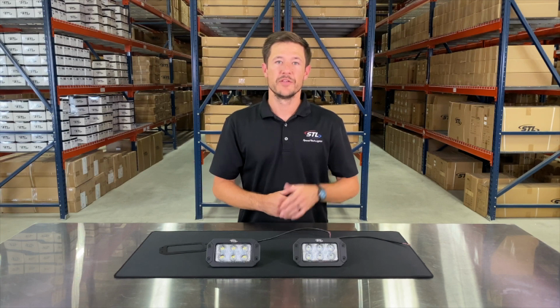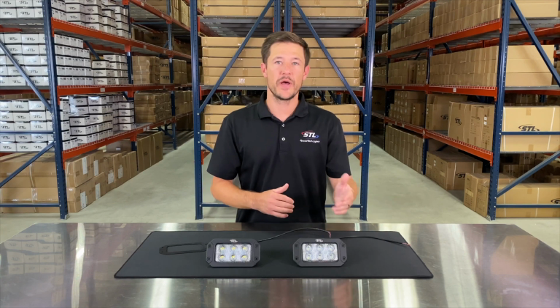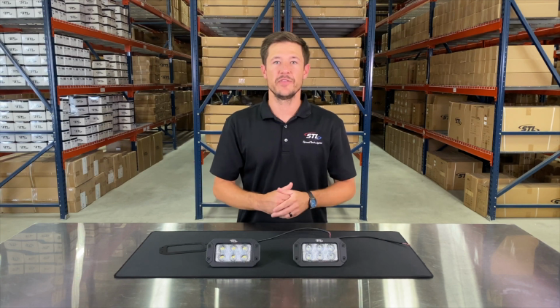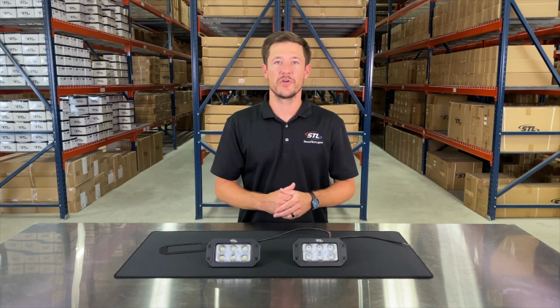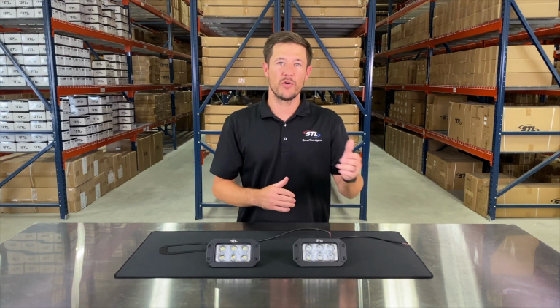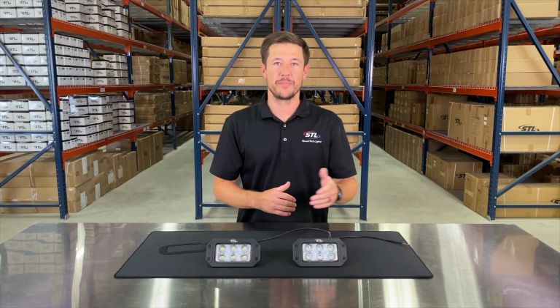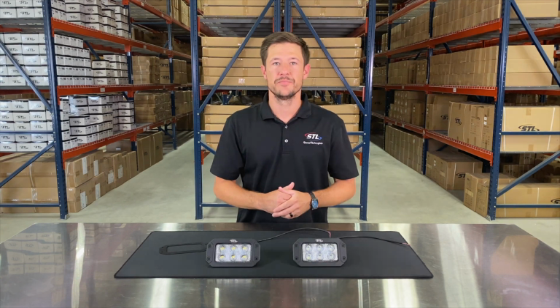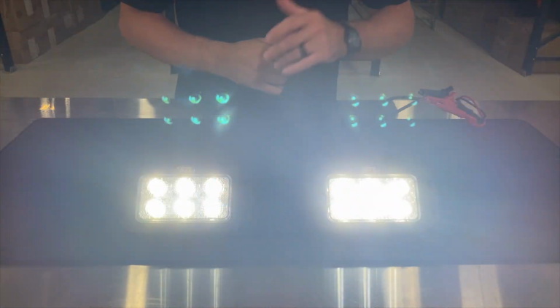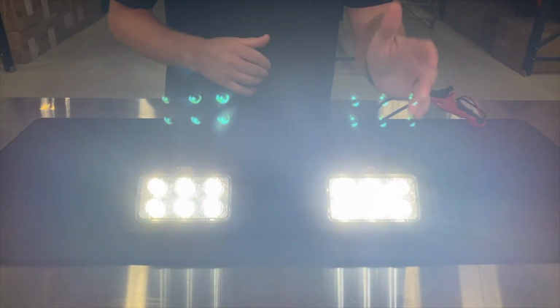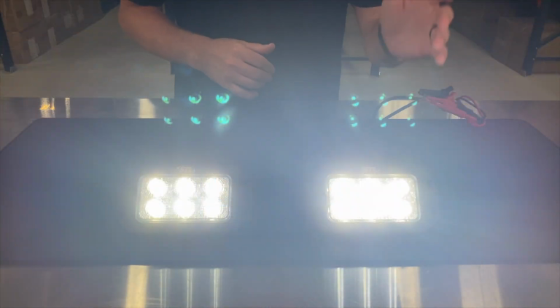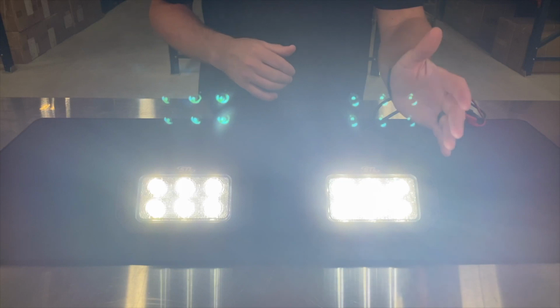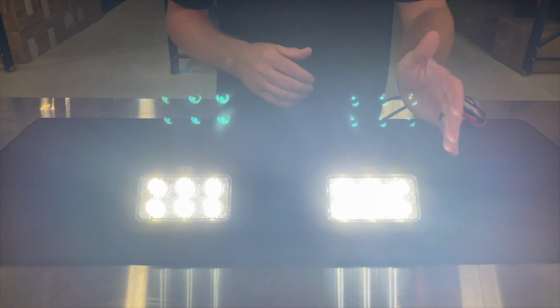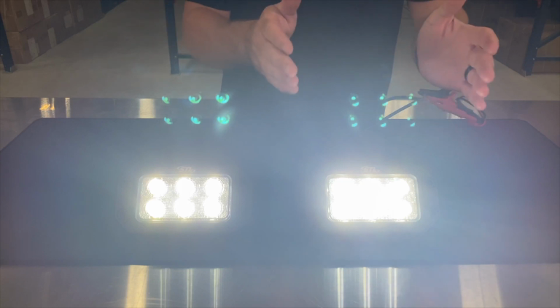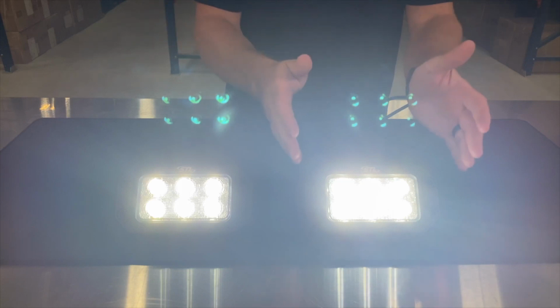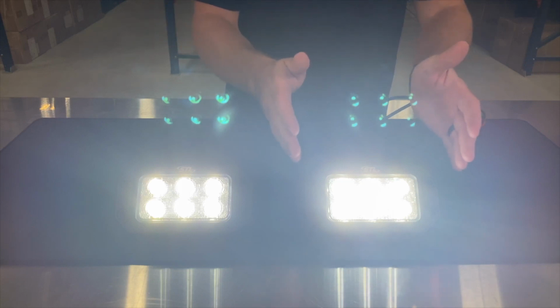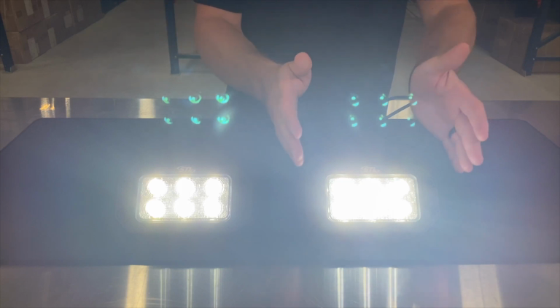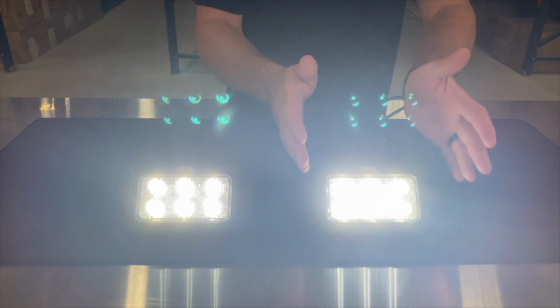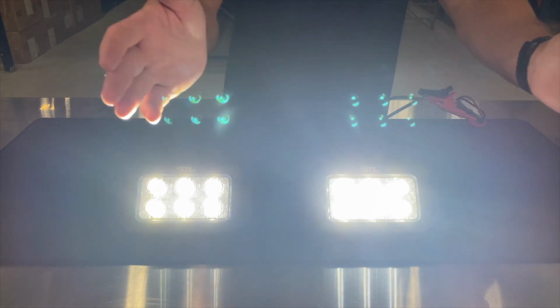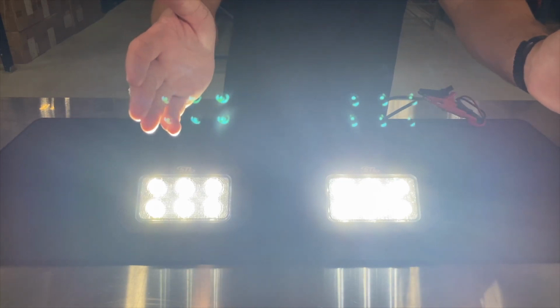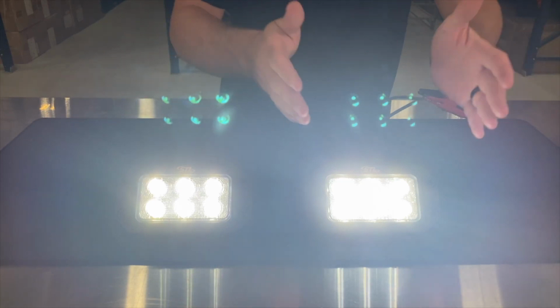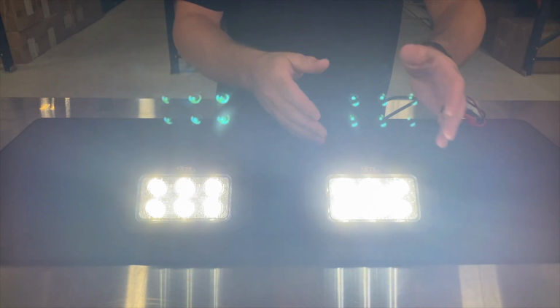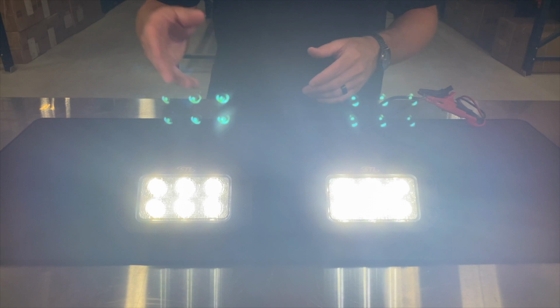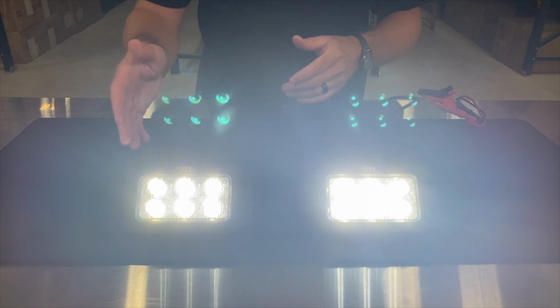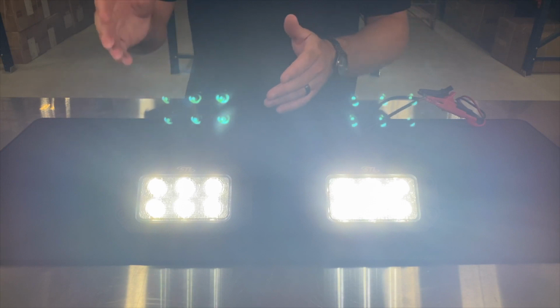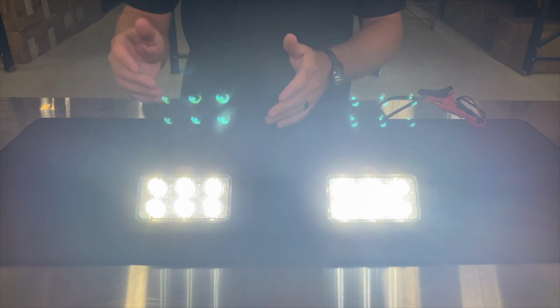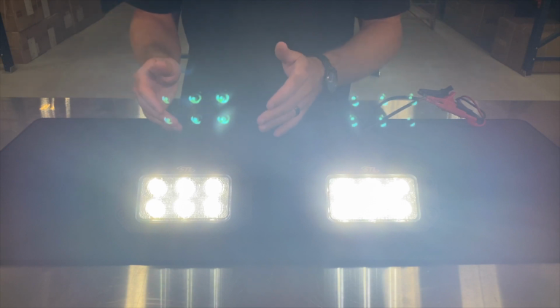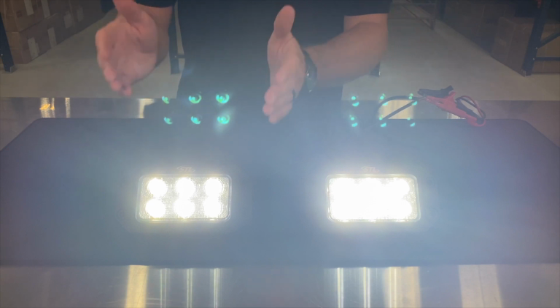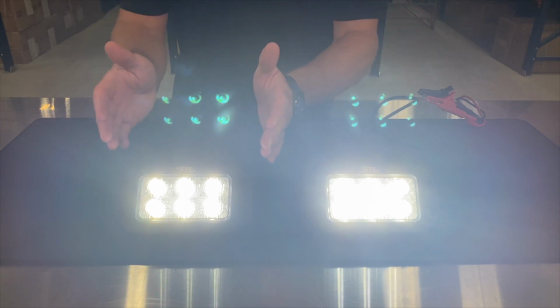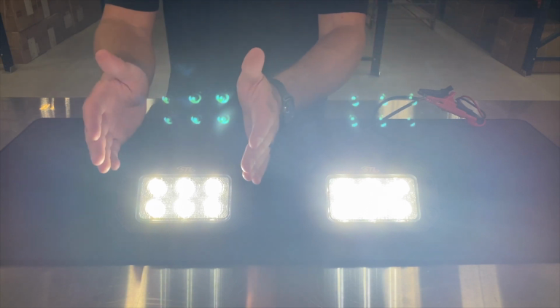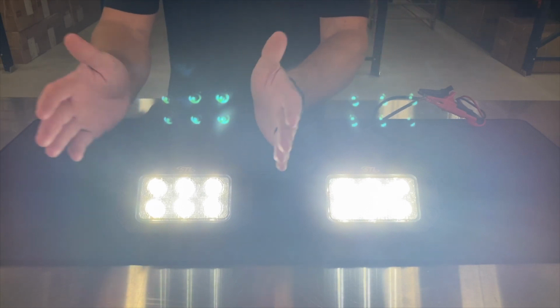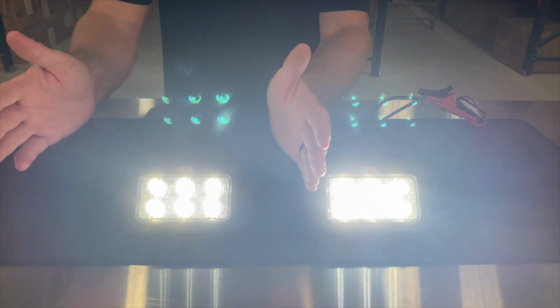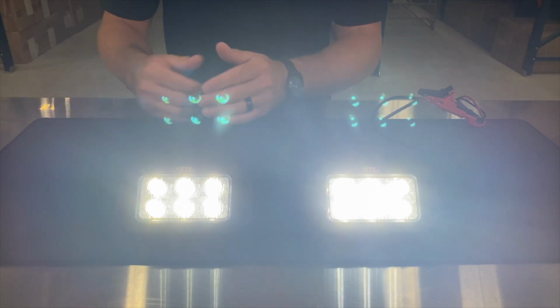Let's go ahead and turn these units on and go over the optics. Here is our floodlight model with all floodlight optics, giving you that wide spread coming off of your flush mount. And here is our spotlight model giving you that more focused beam coming off of your flush mount.